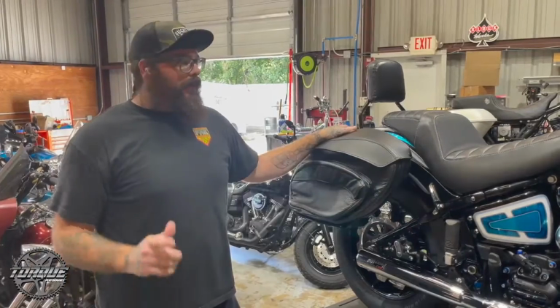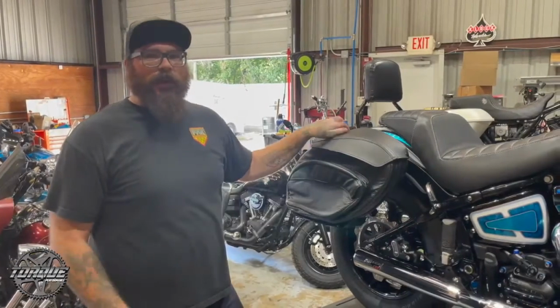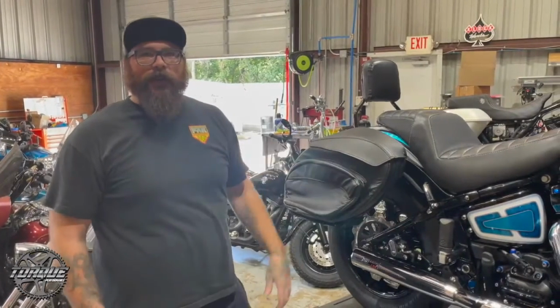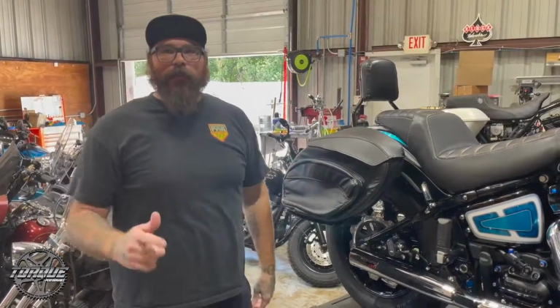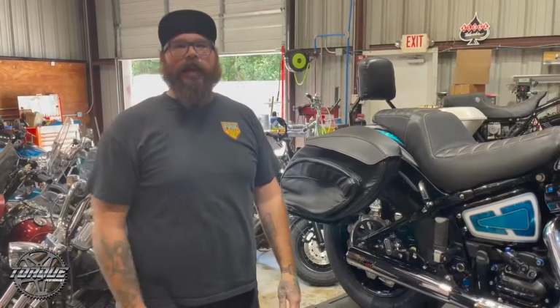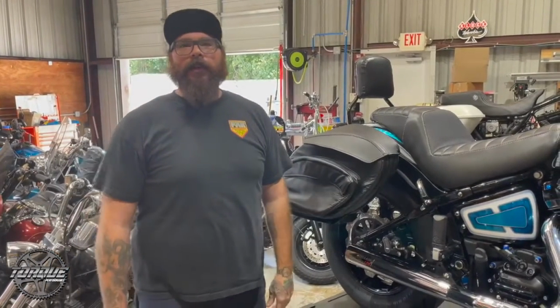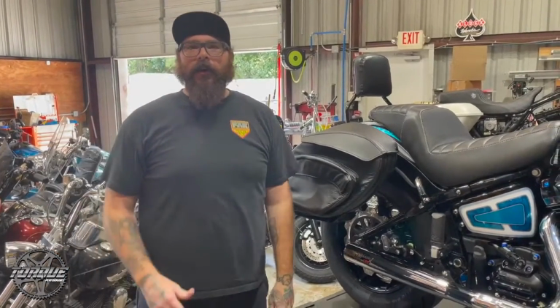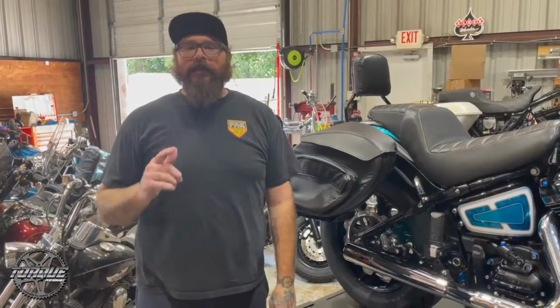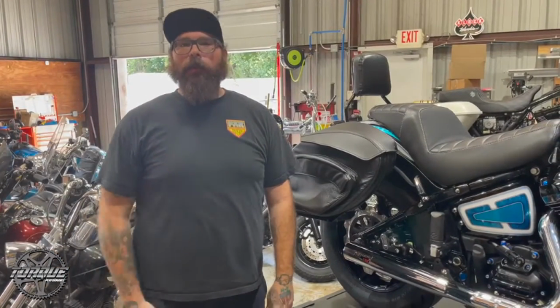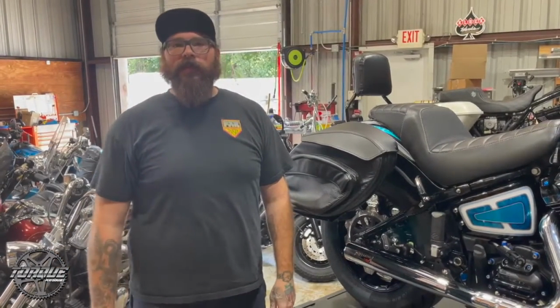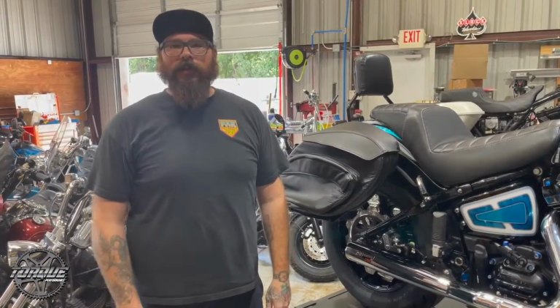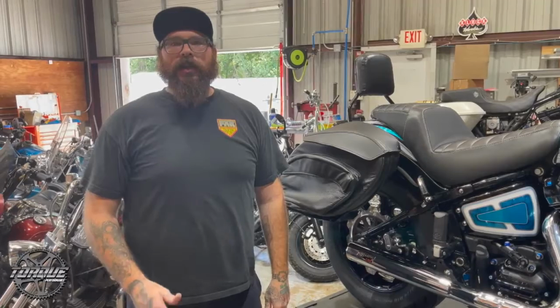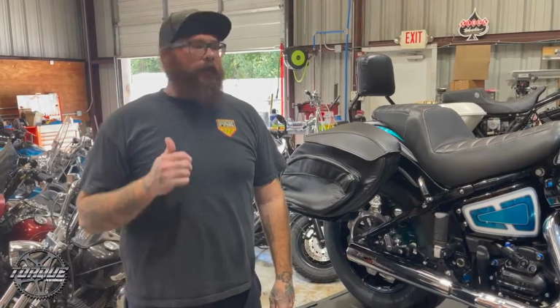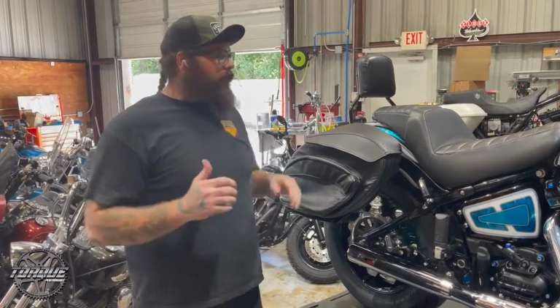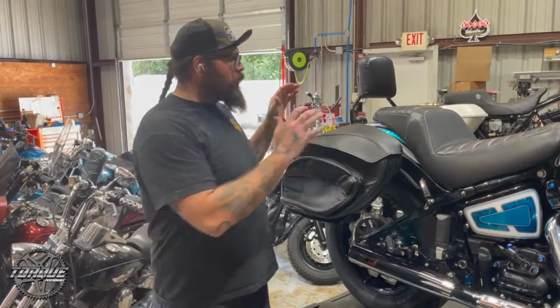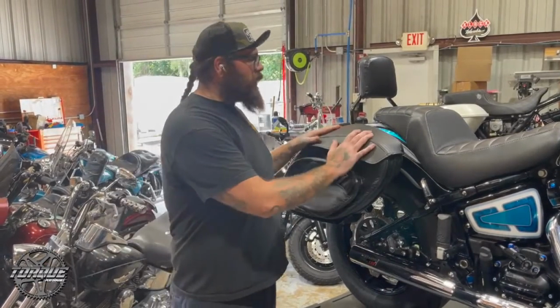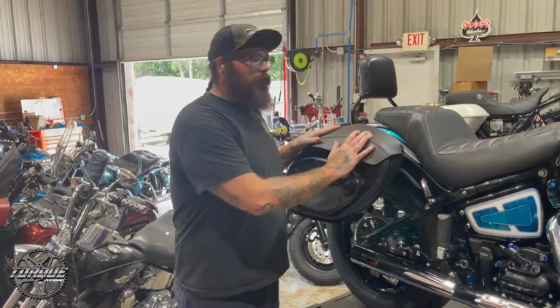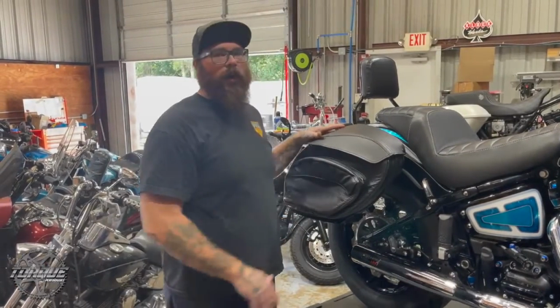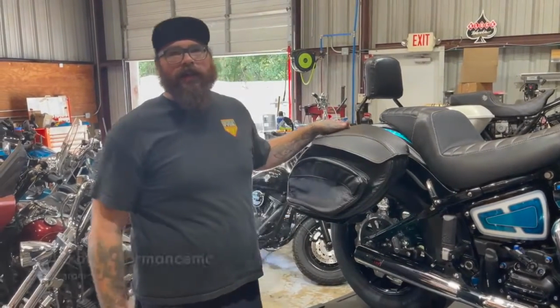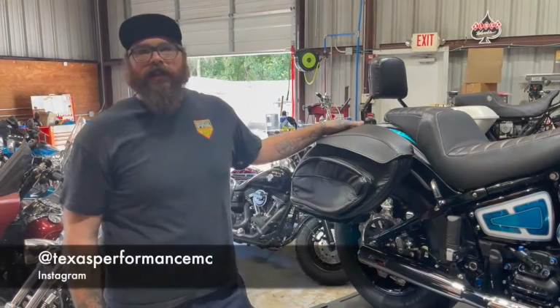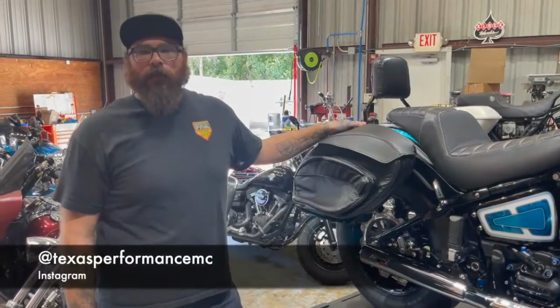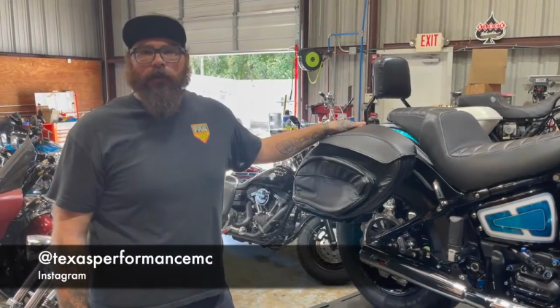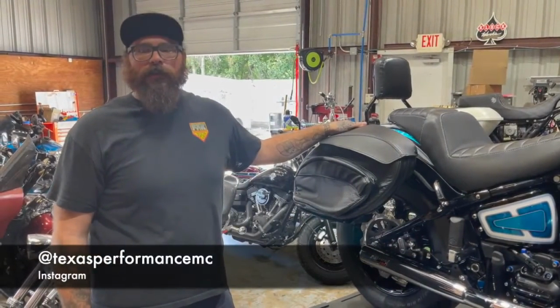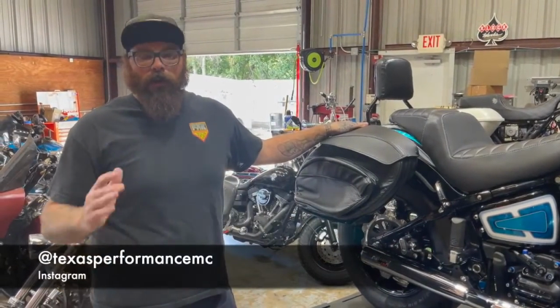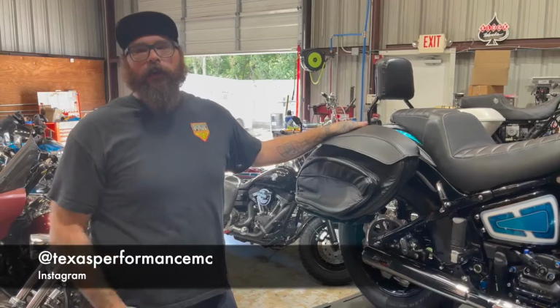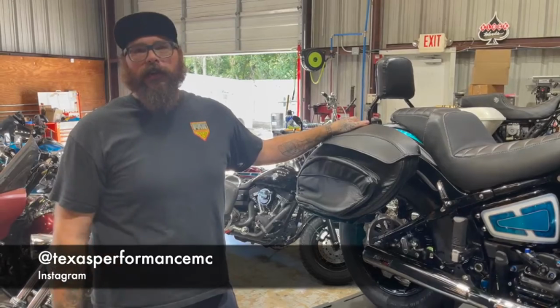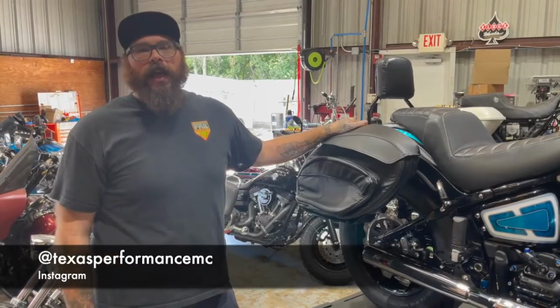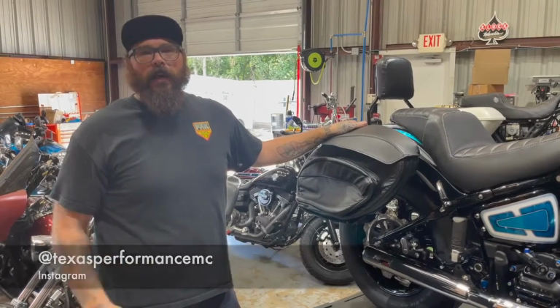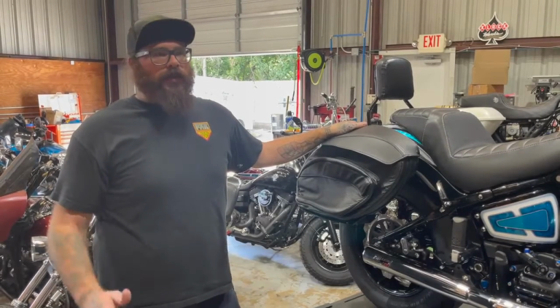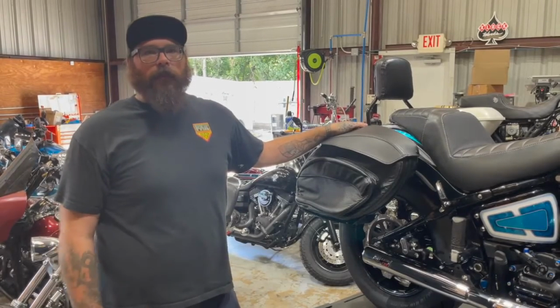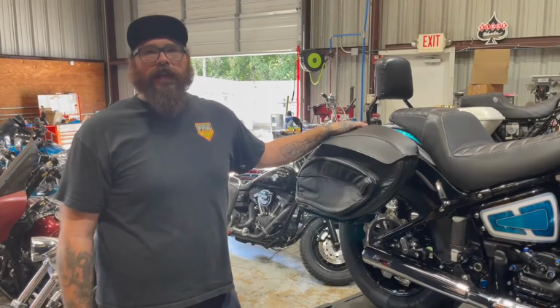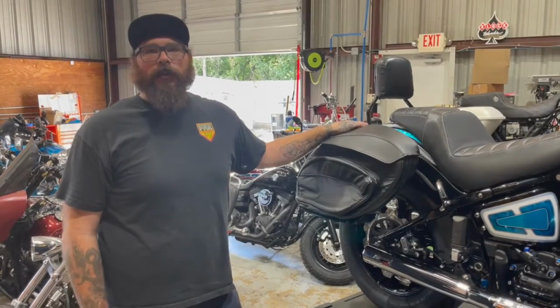Thanks for tuning in to this week's new product segment here on Torque Performance Television. If you're interested in a set of these, you can call us at Texas Performance Motorcycles — we are a LeatherPro dealer and we can get you set up with a set coming your way.